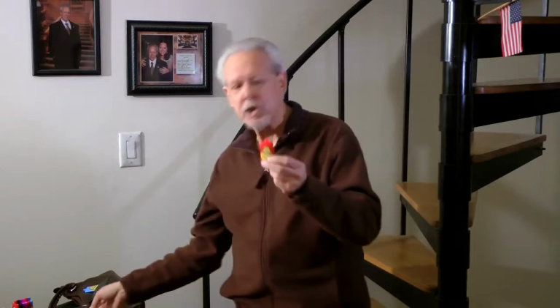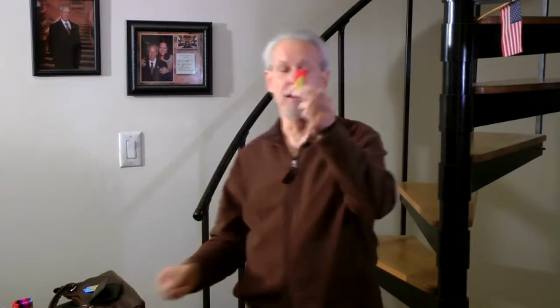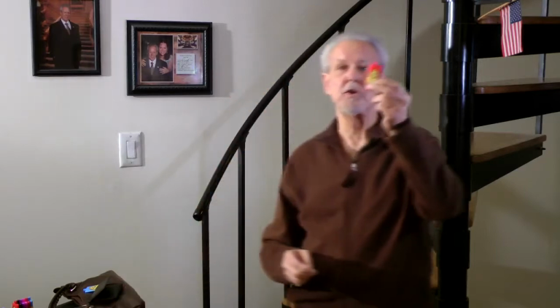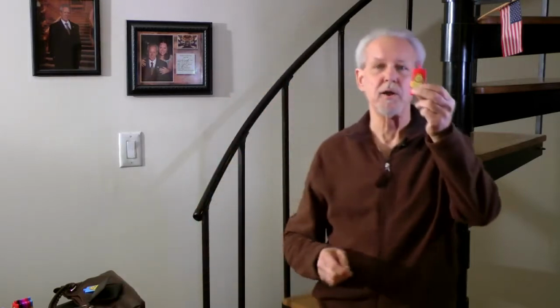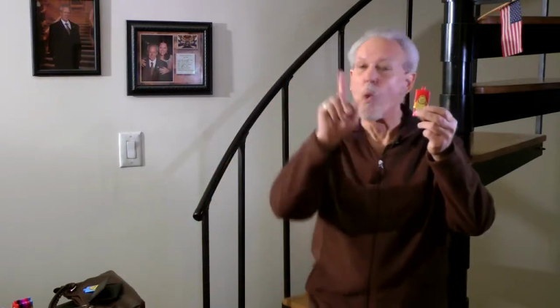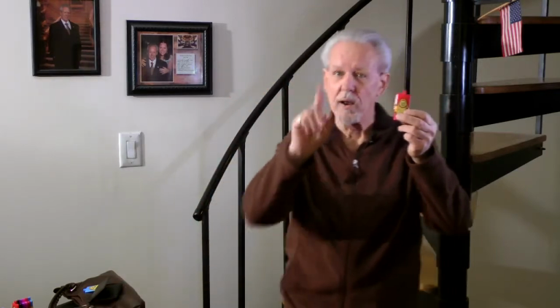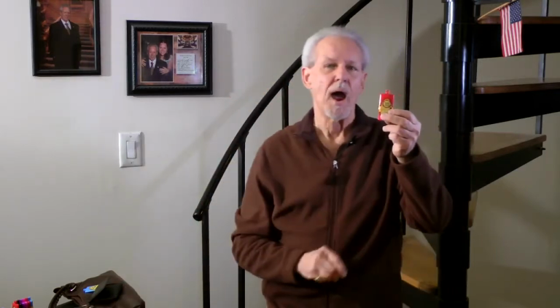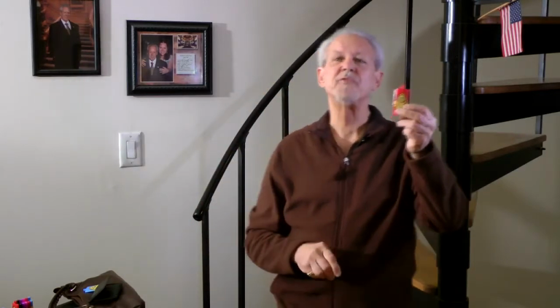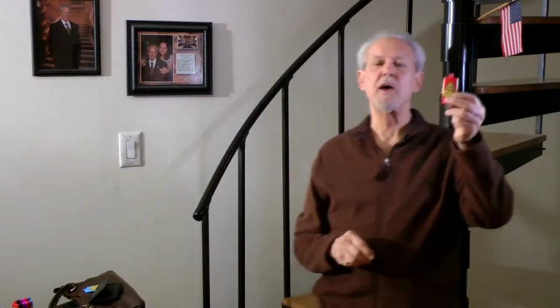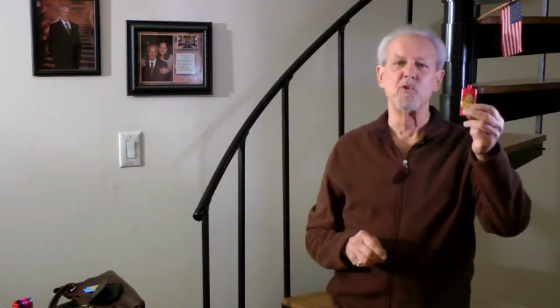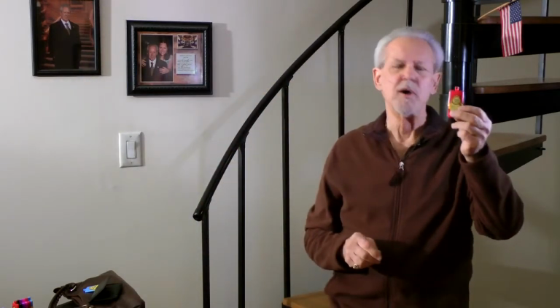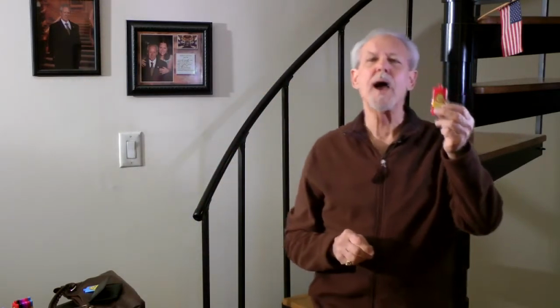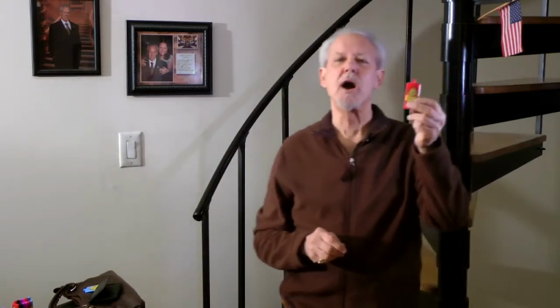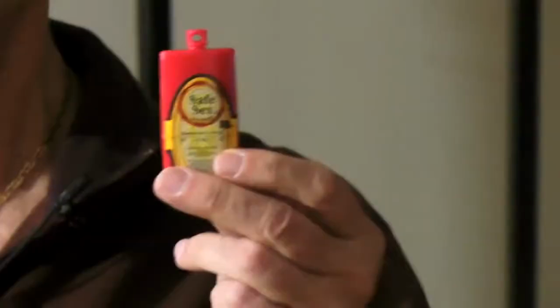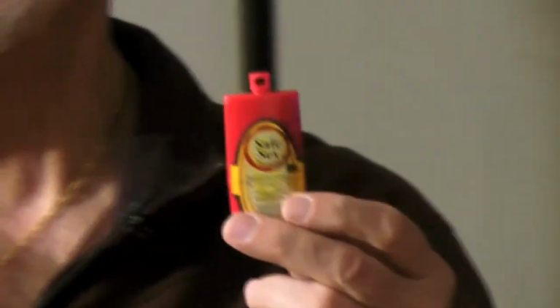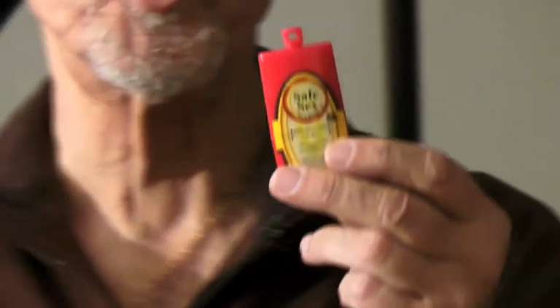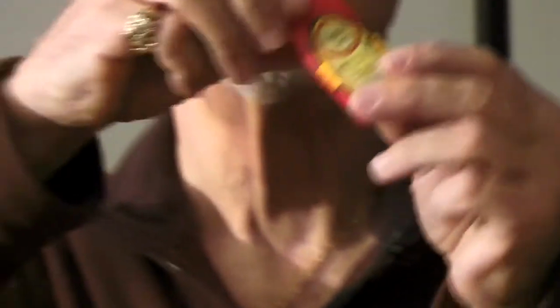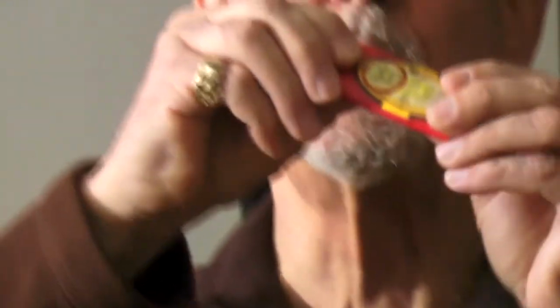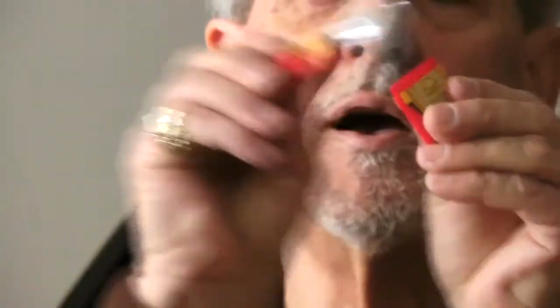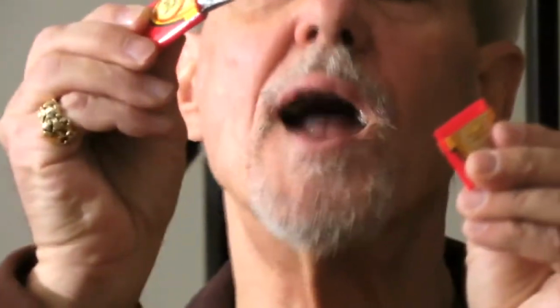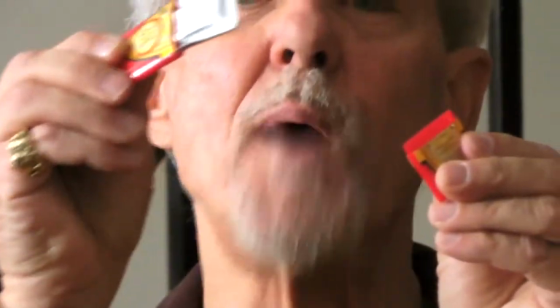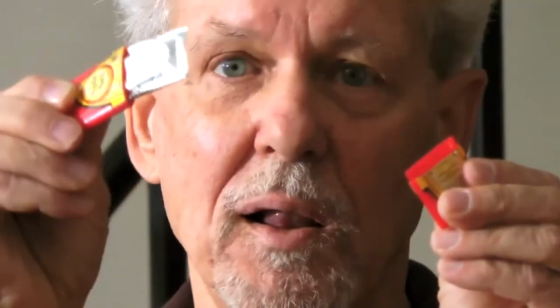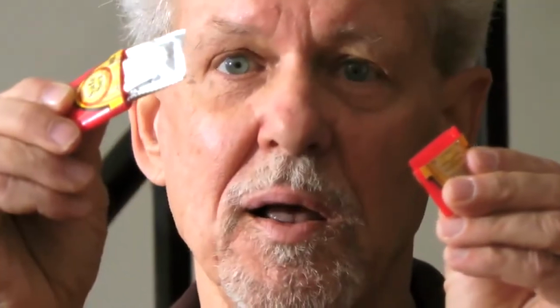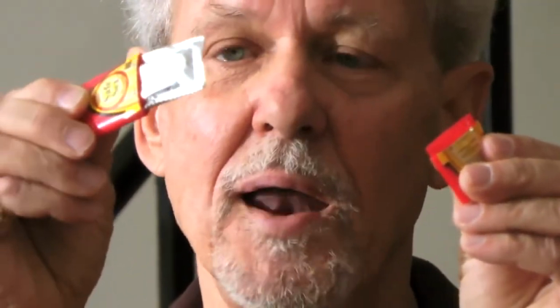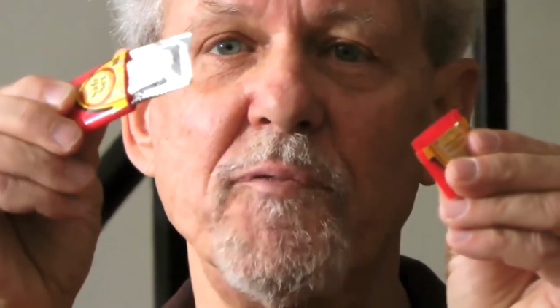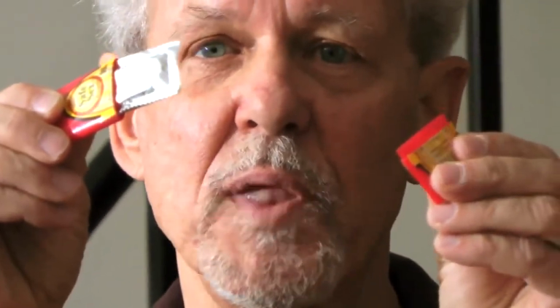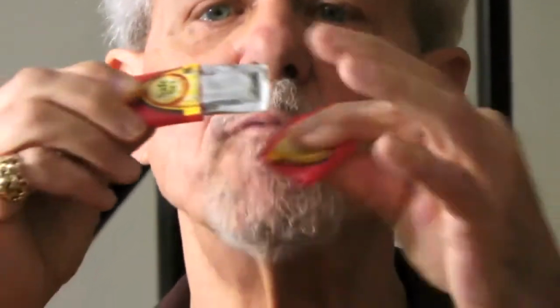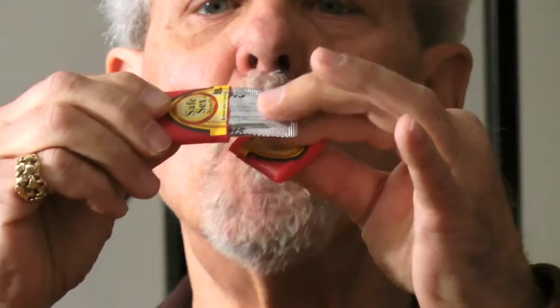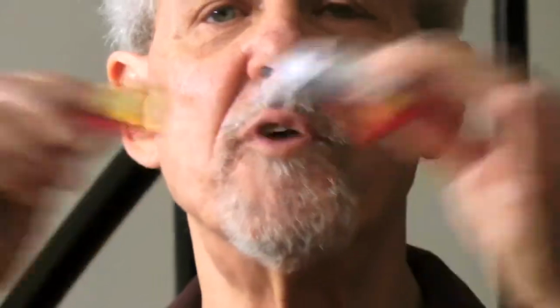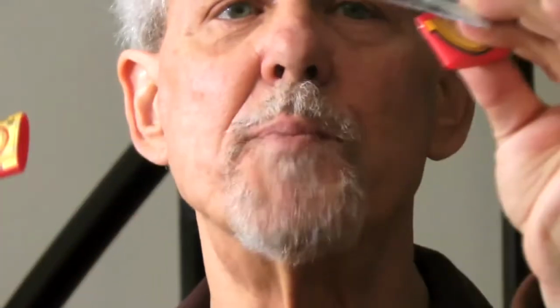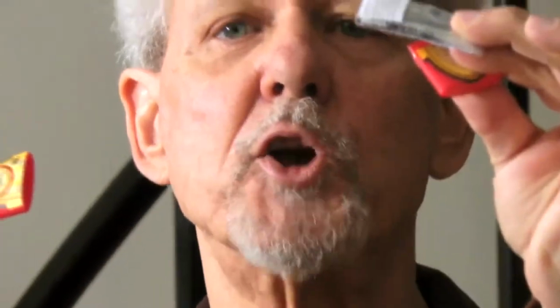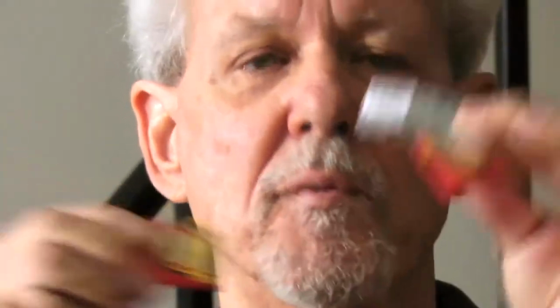Each bottle contains one FDA-approved packaged condom. To use, simply snap the bottle in half and remove the packaged condom.